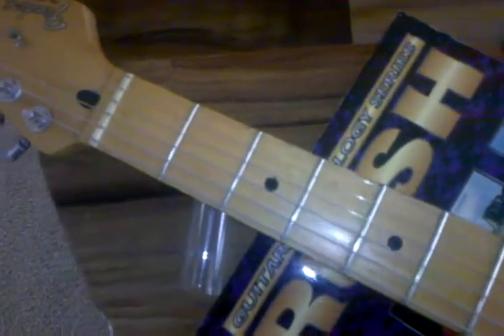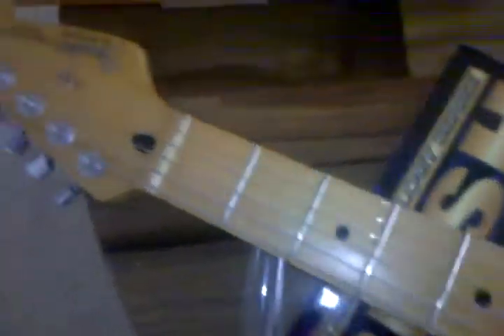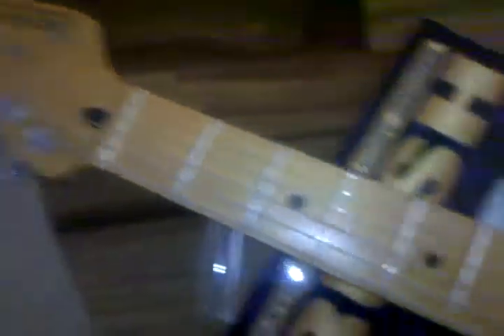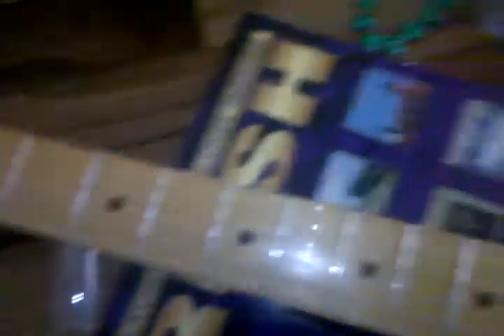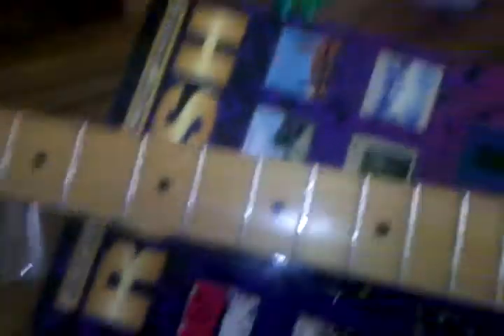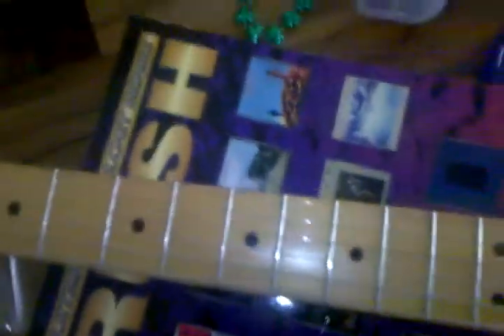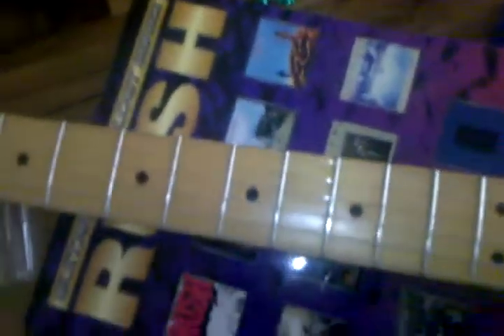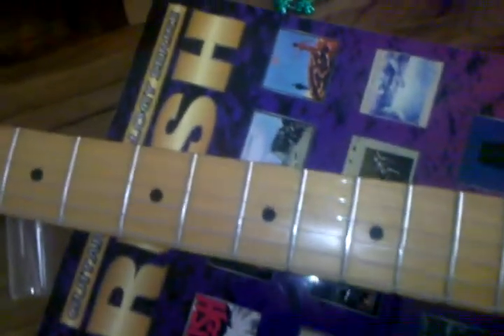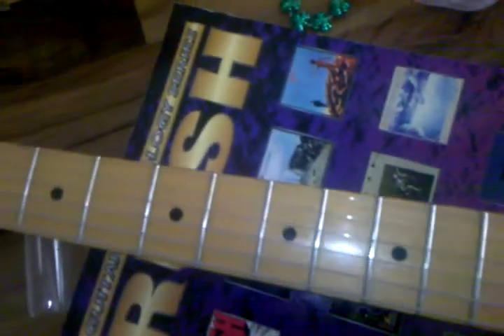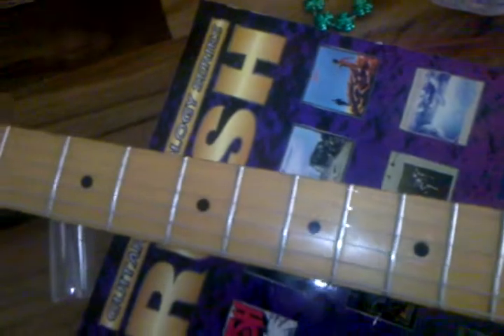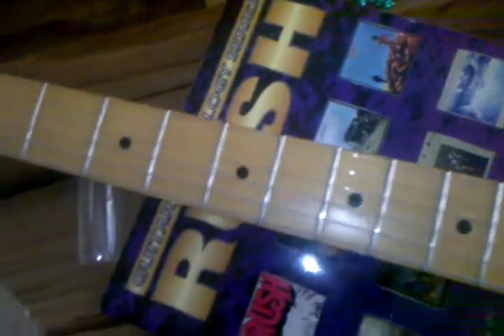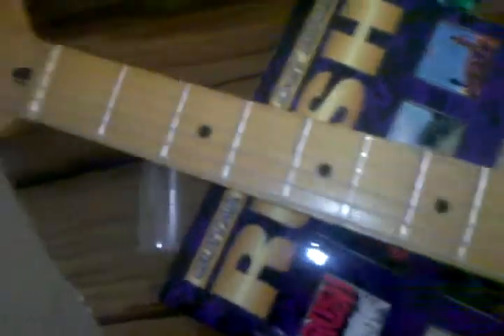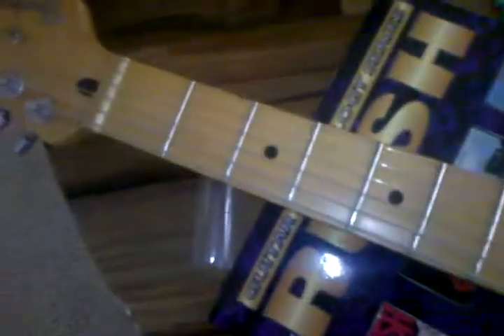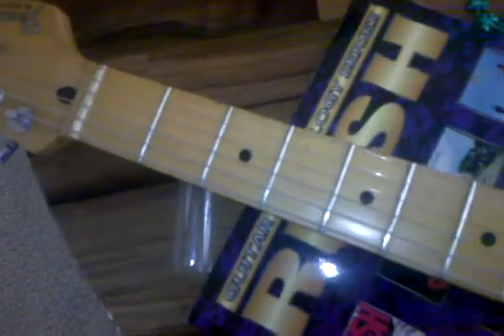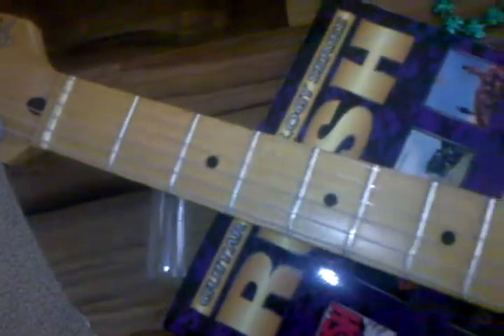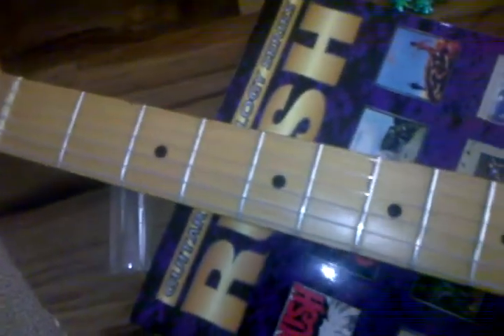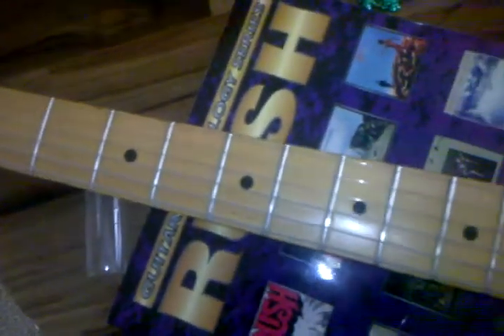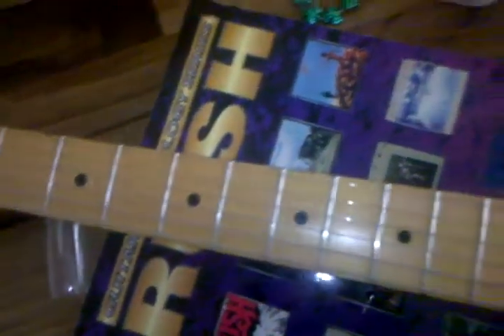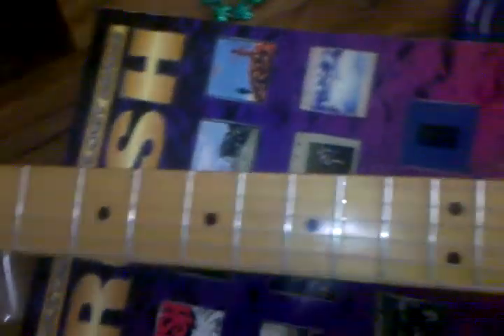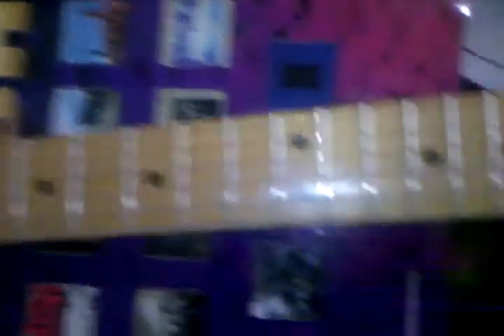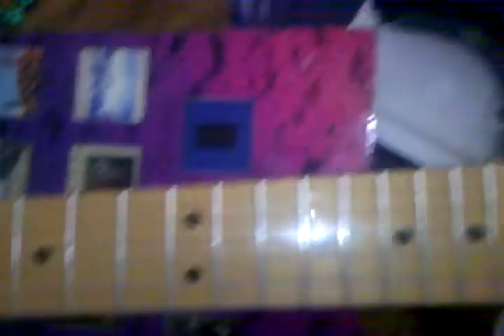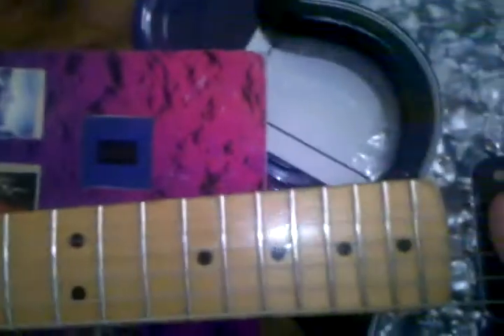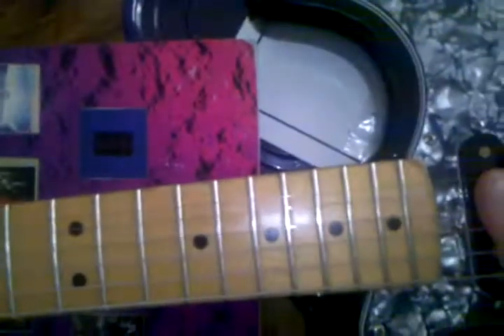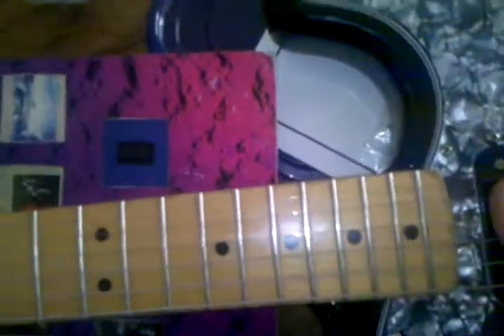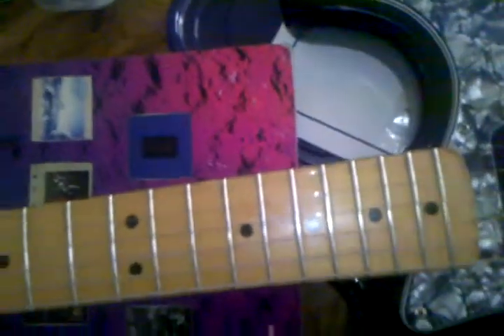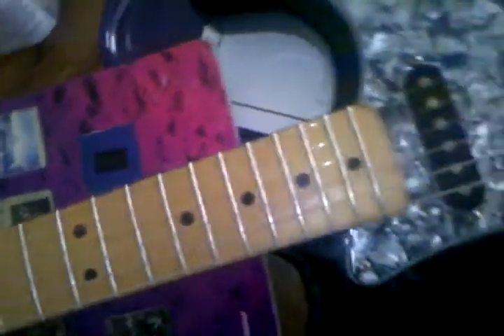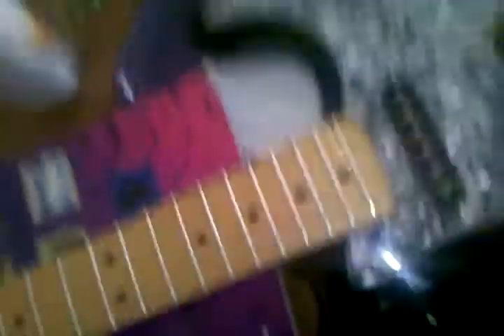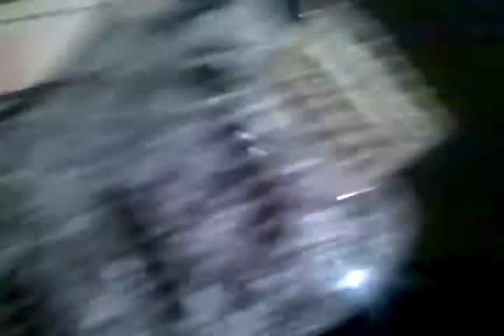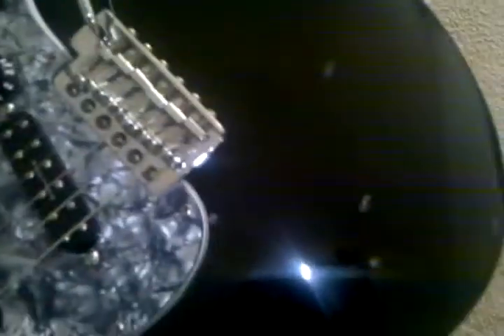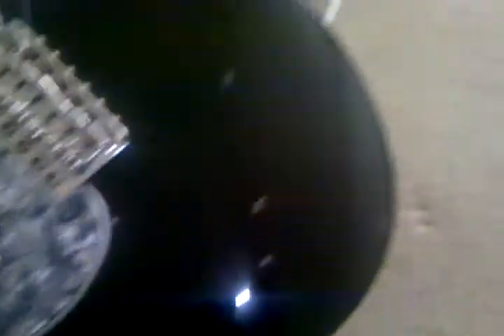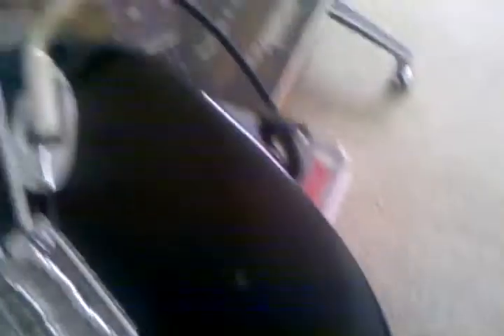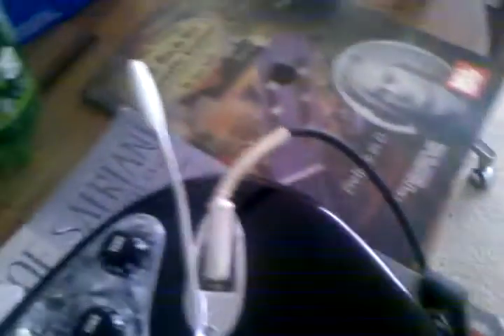It's set up with 10s, pretty low, medium-low action. Maple fretboard, a little bit of finish wear all over the guitar.